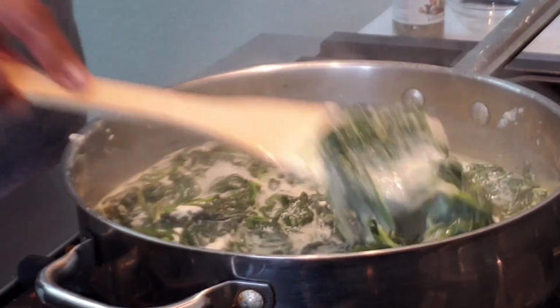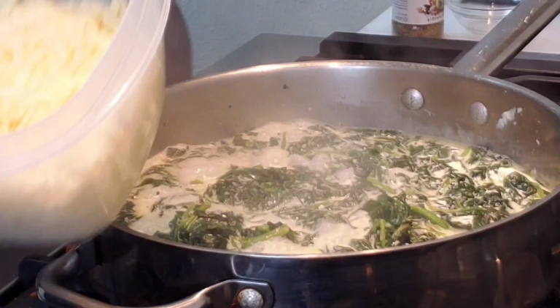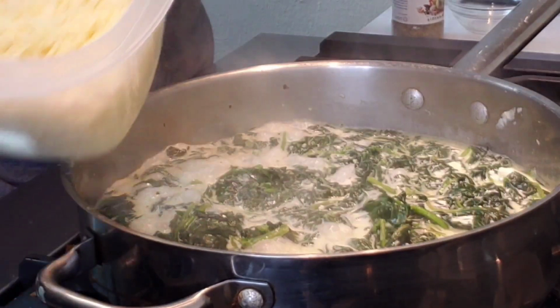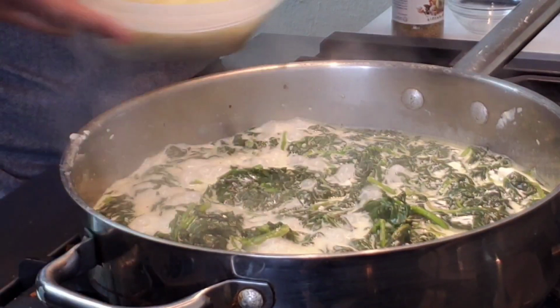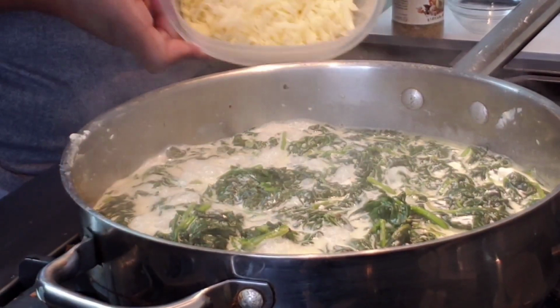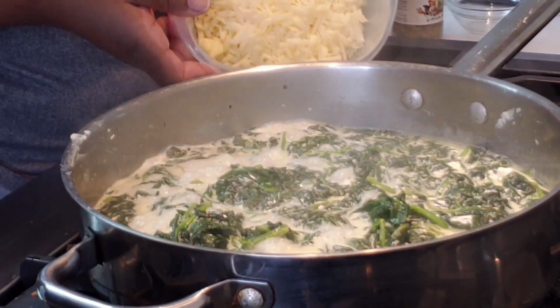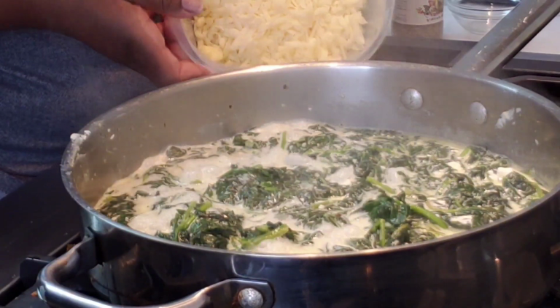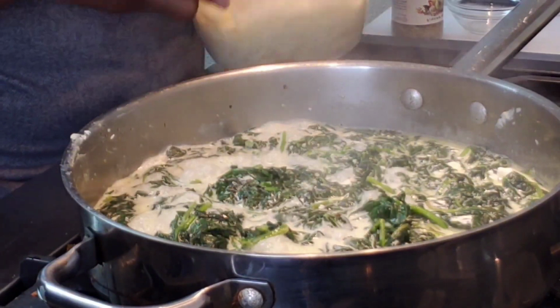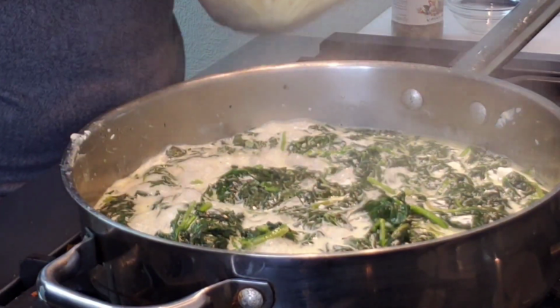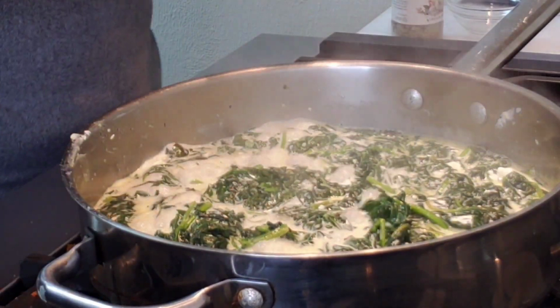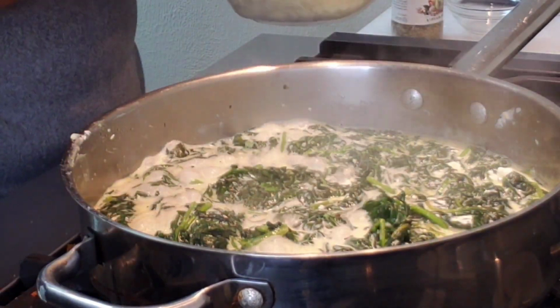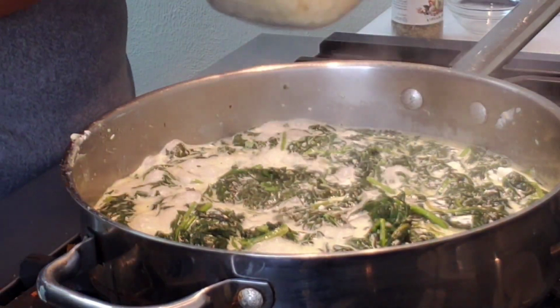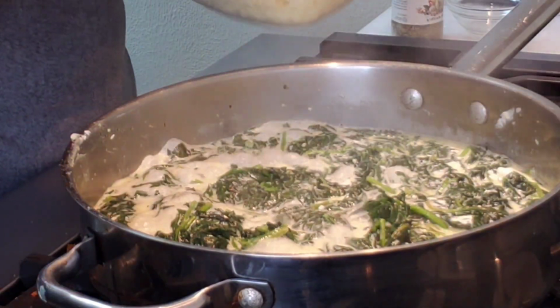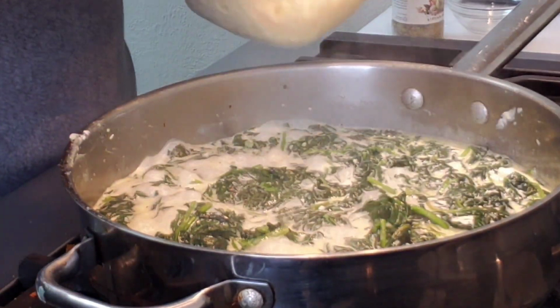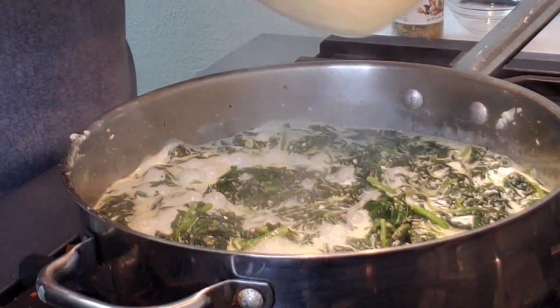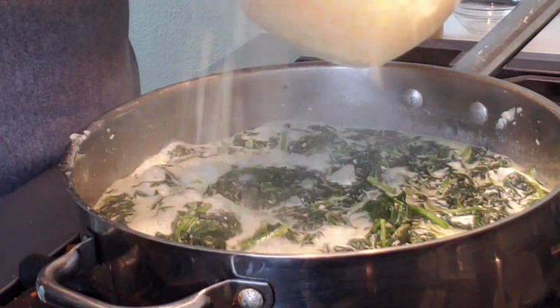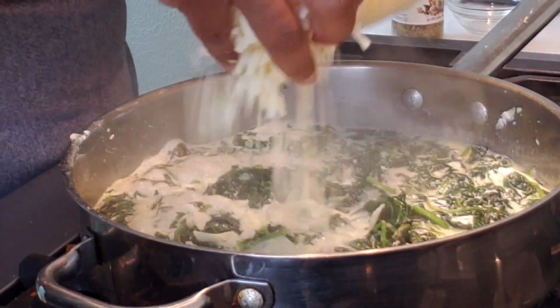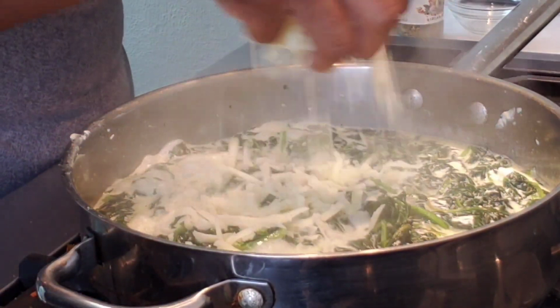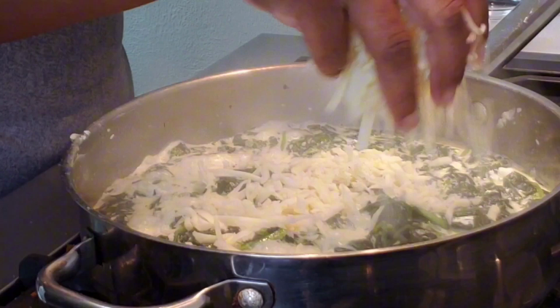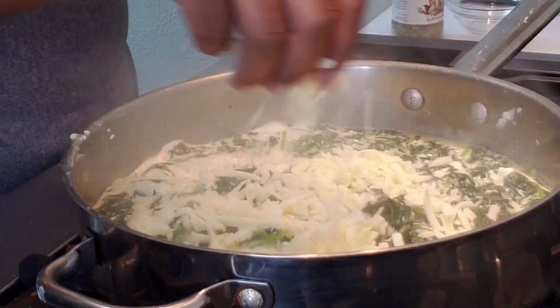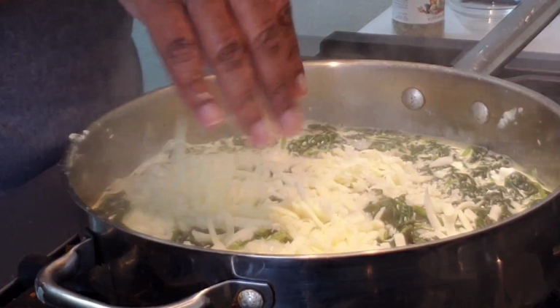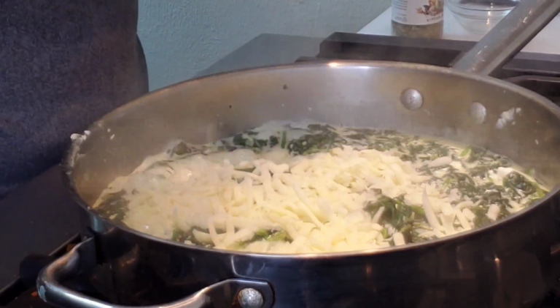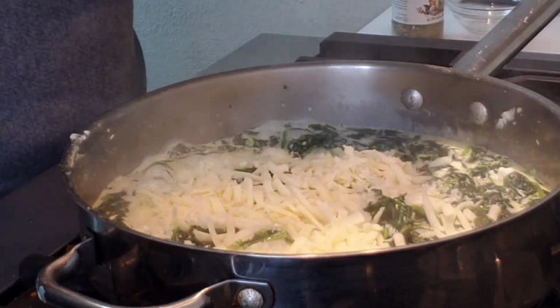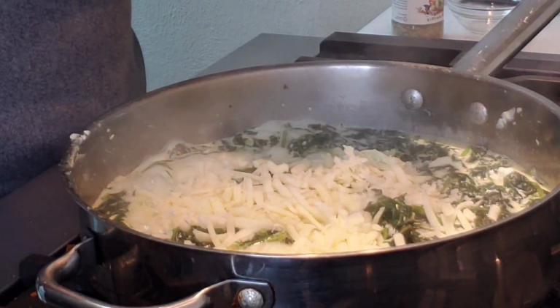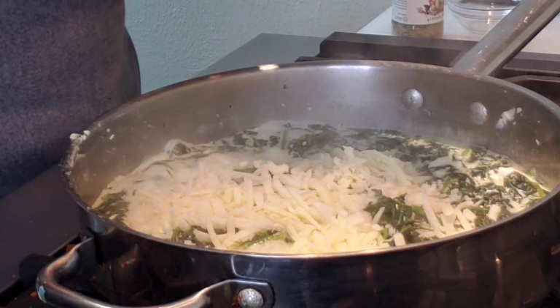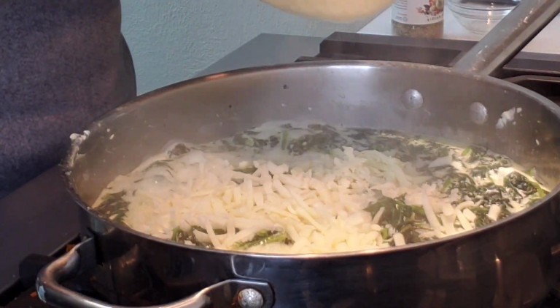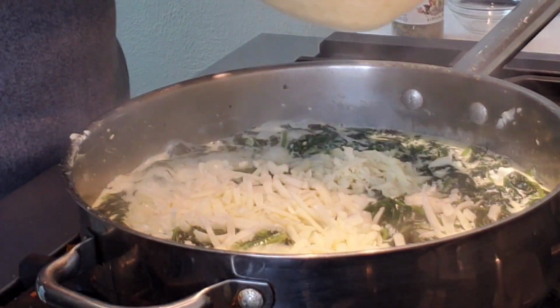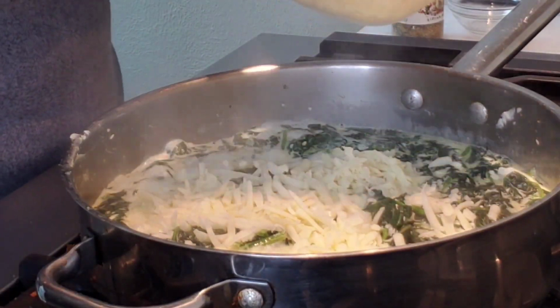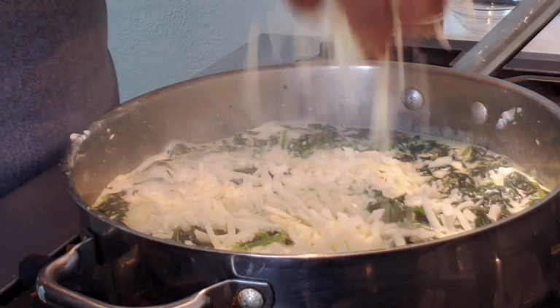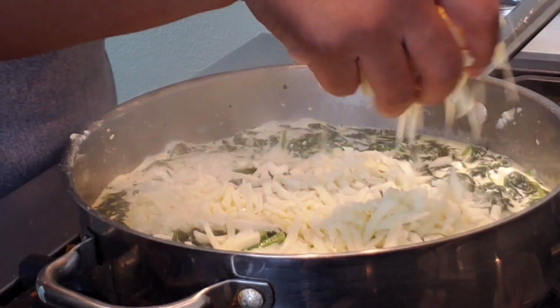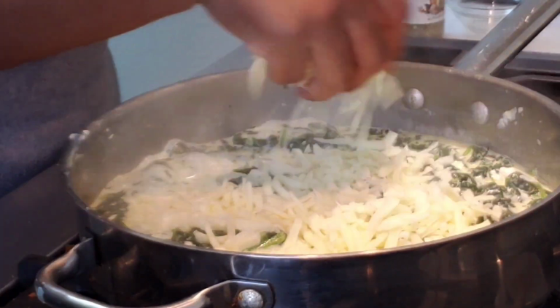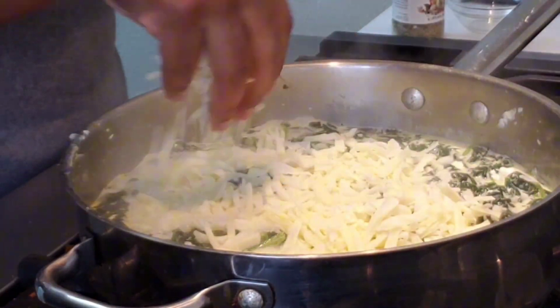Now I am going in with that mozzarella cheese, and that mozzarella cheese is what's going to make it really creamy along with that heavy whipping cream.